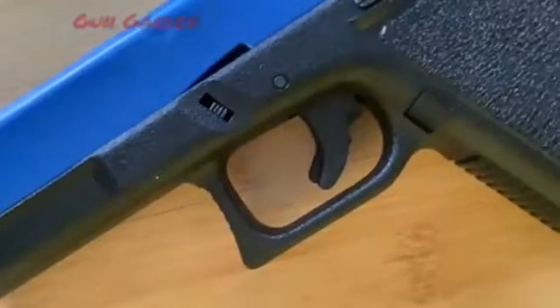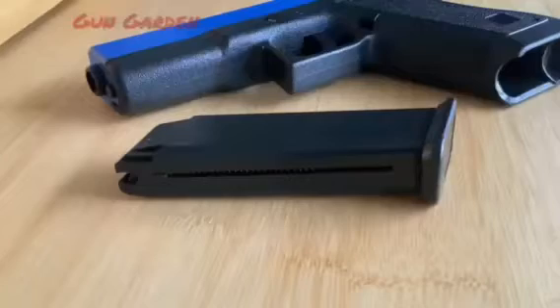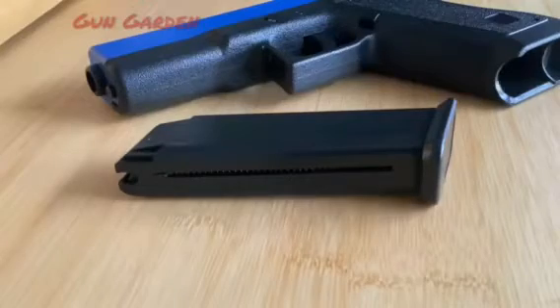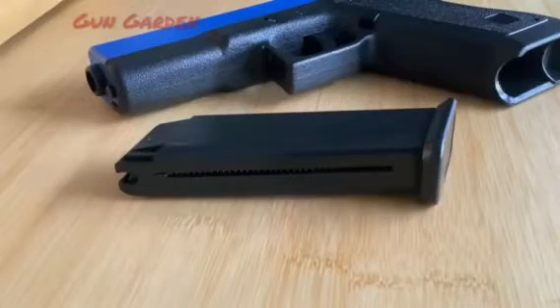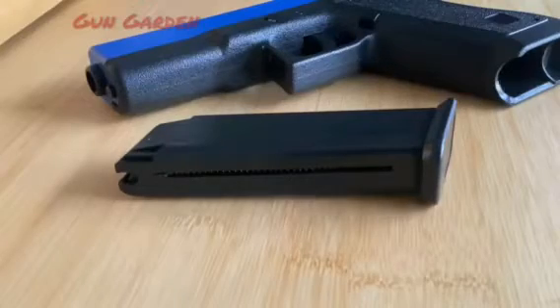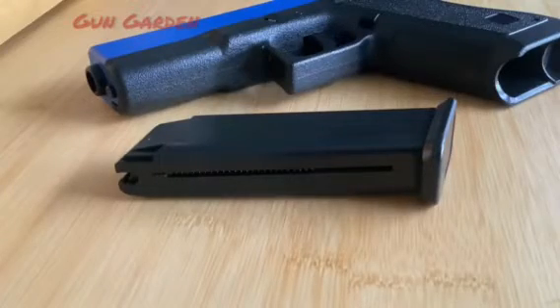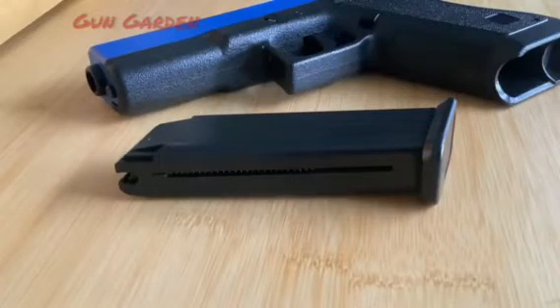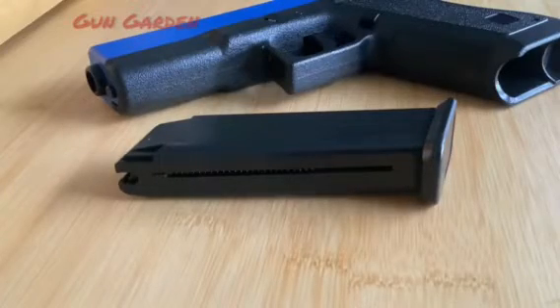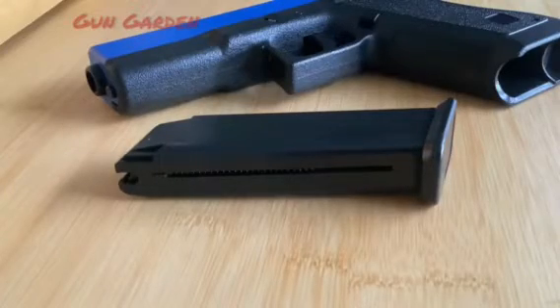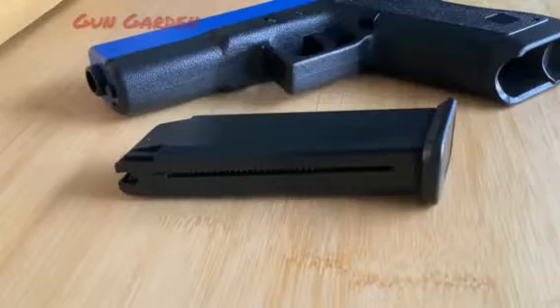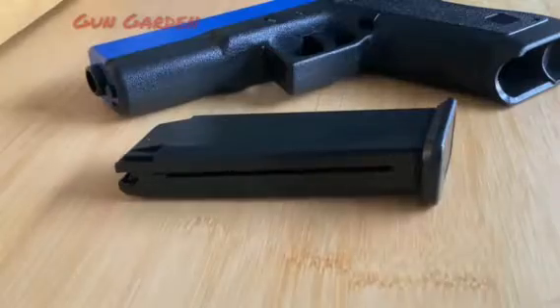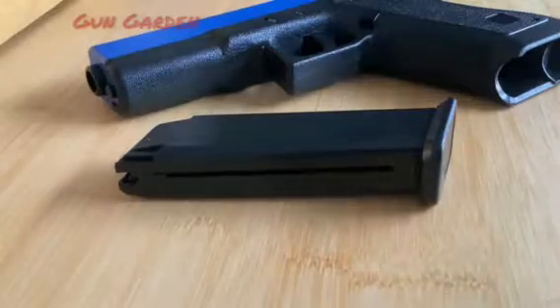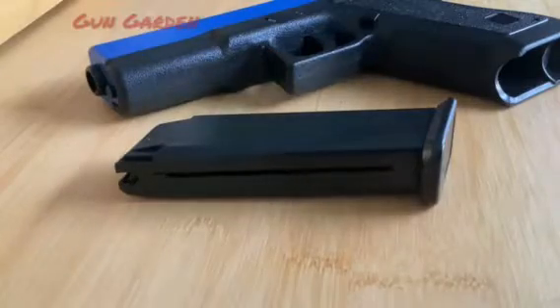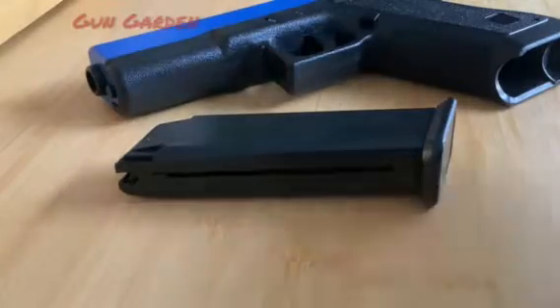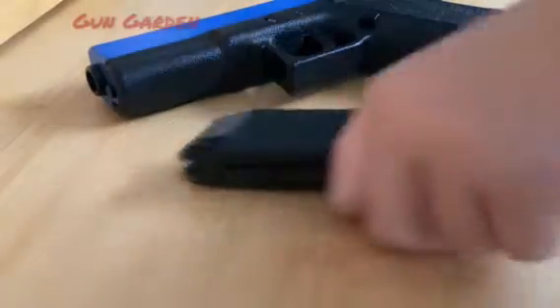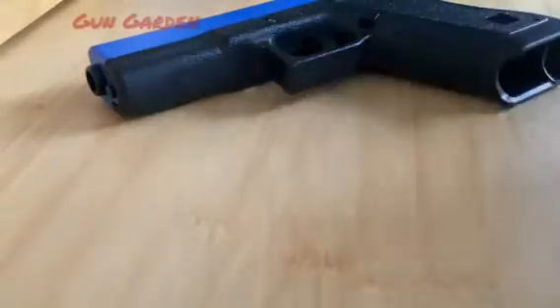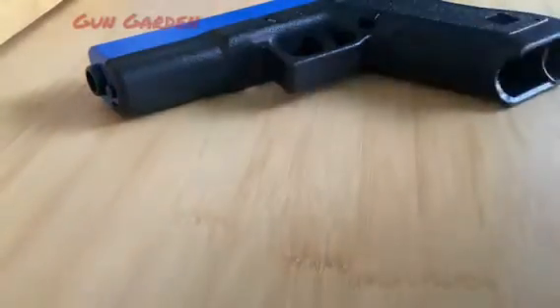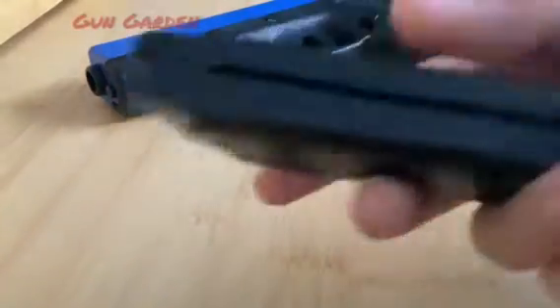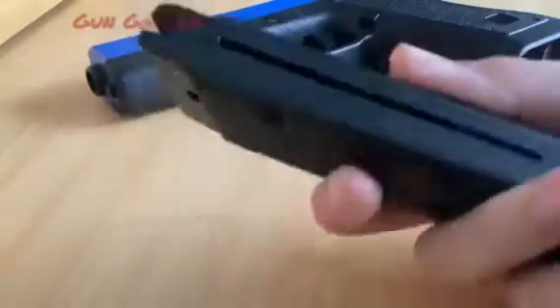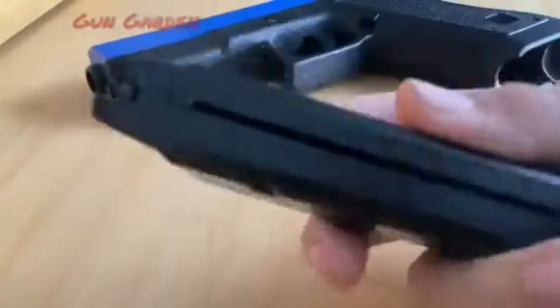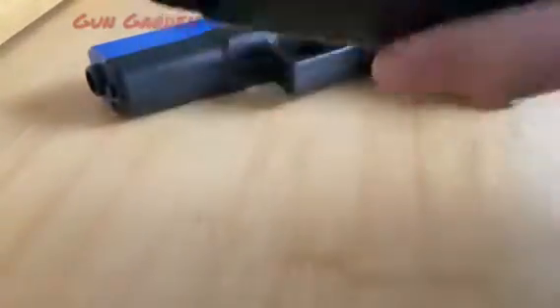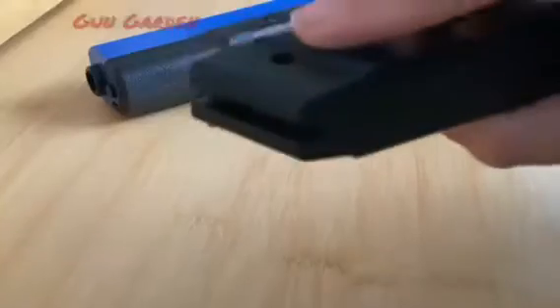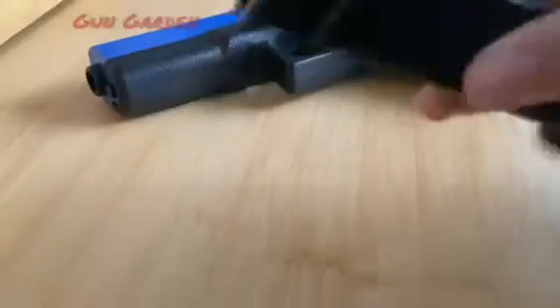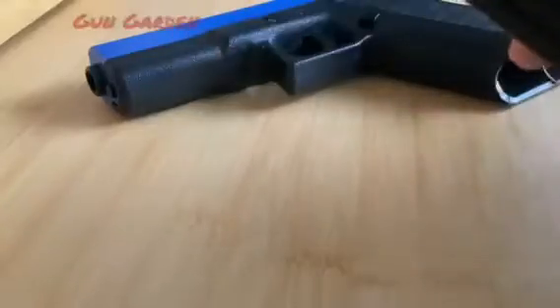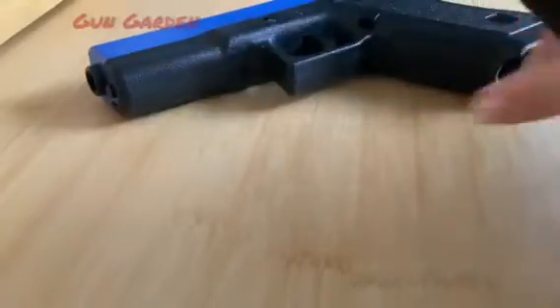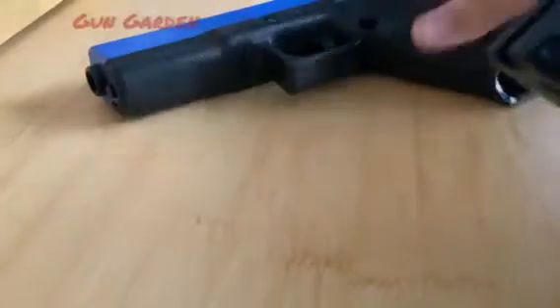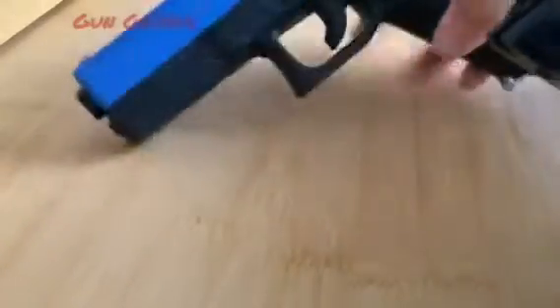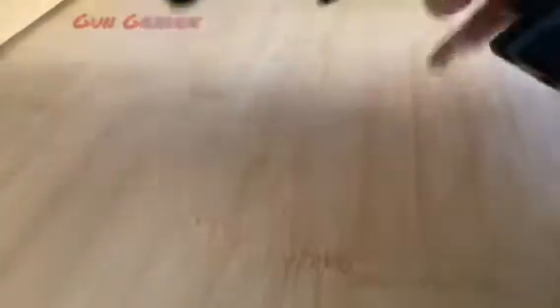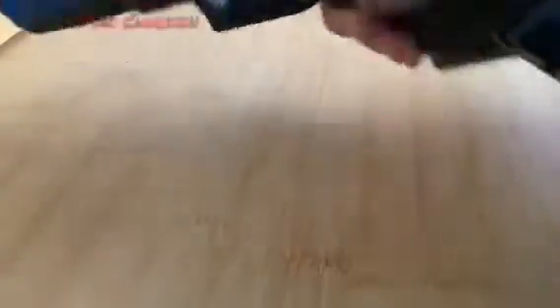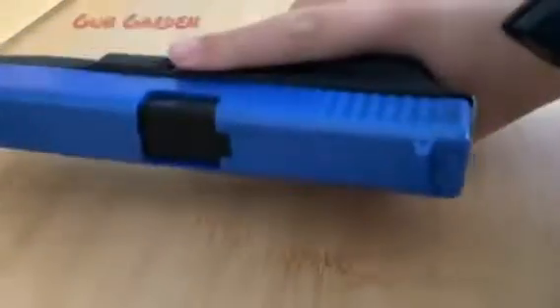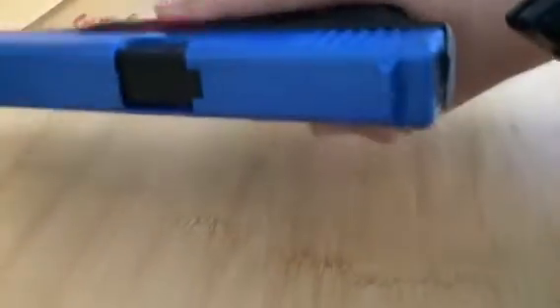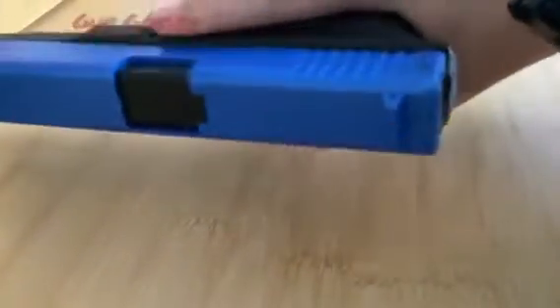This is the HA117 Springer from HFC. It has a magazine and the gun itself.